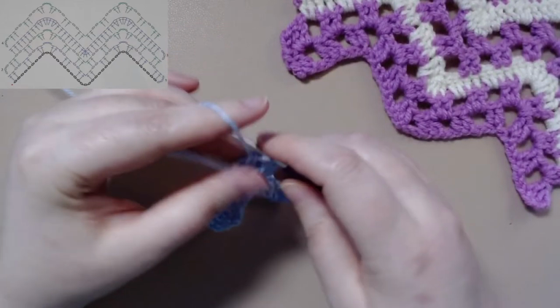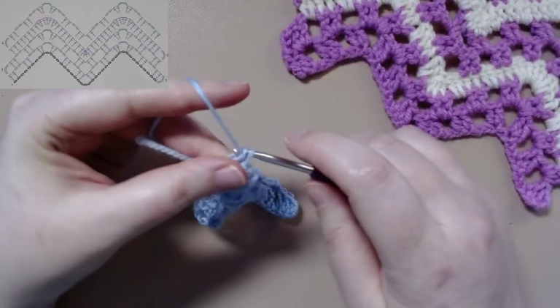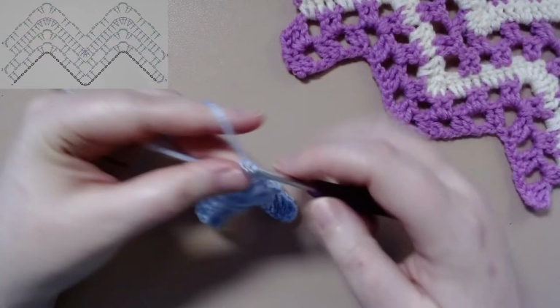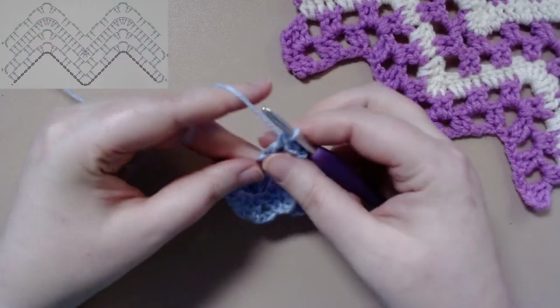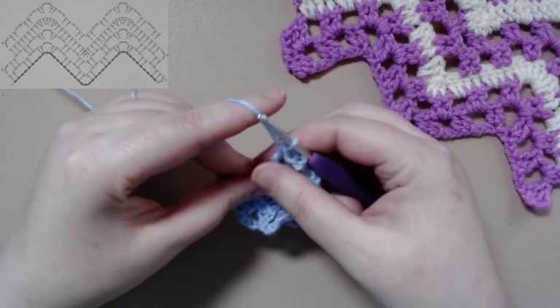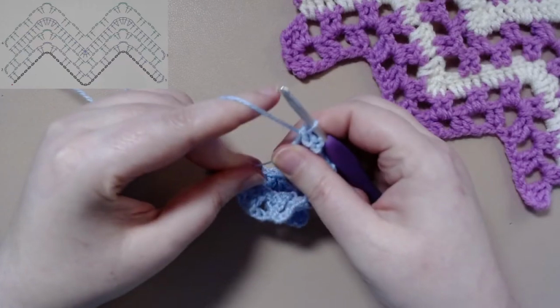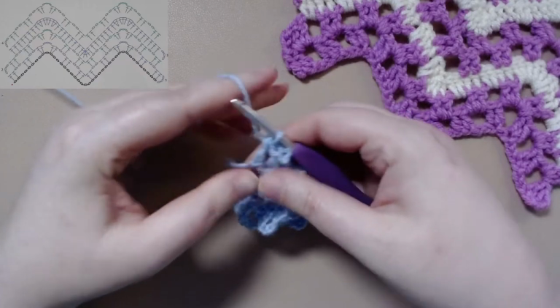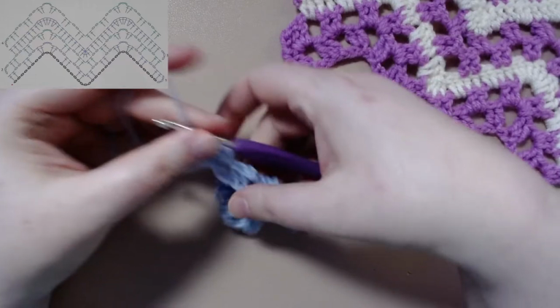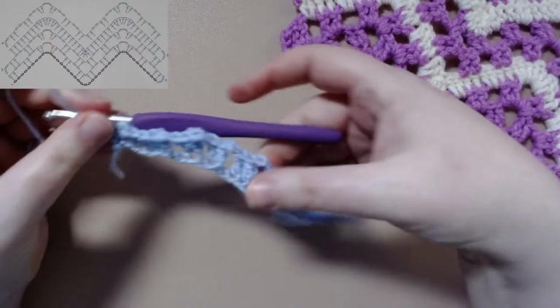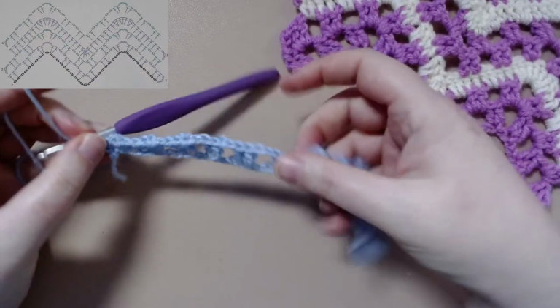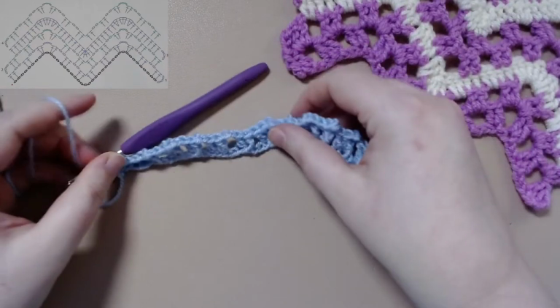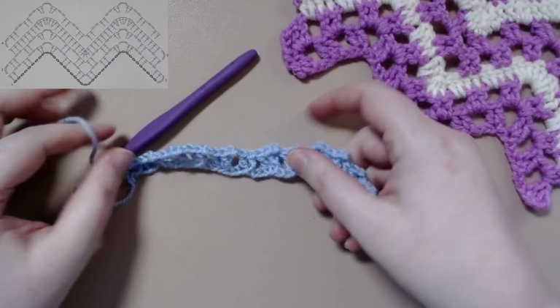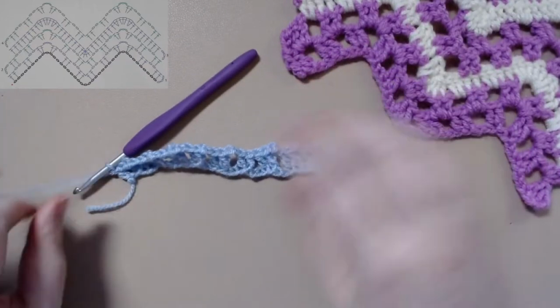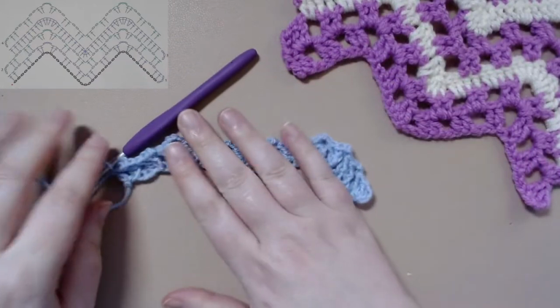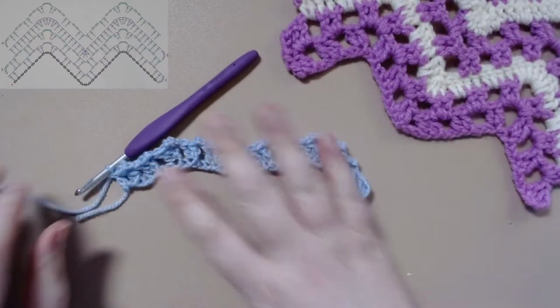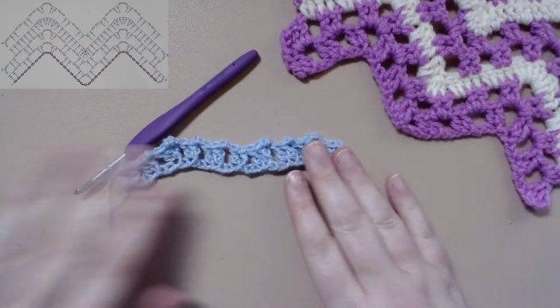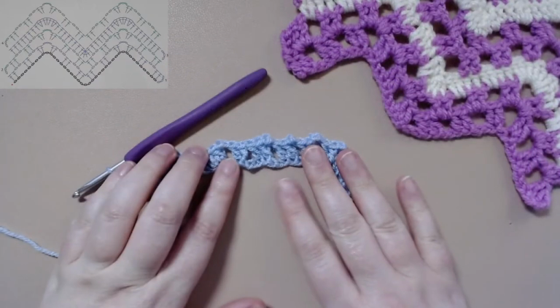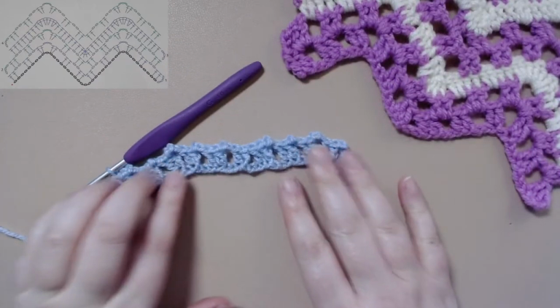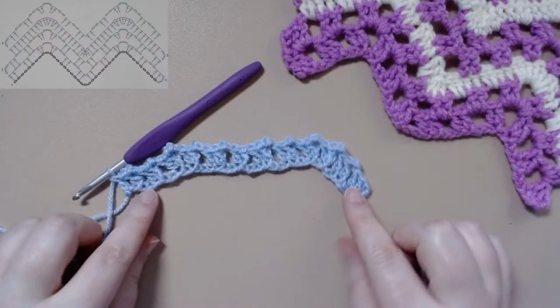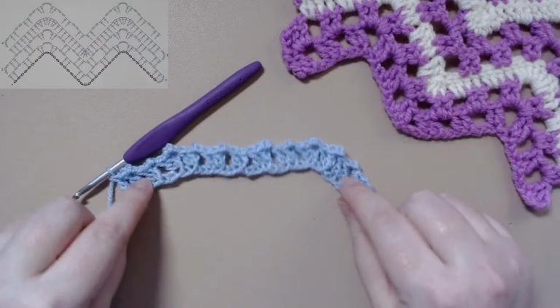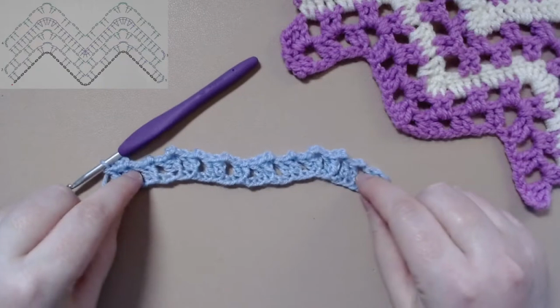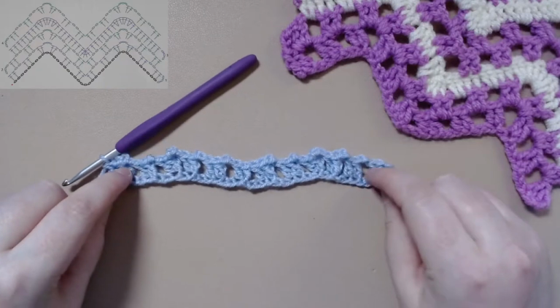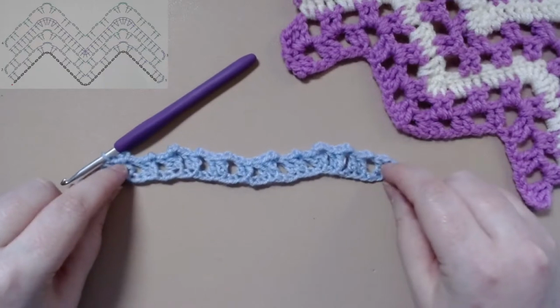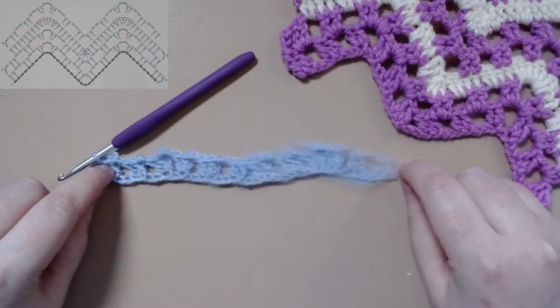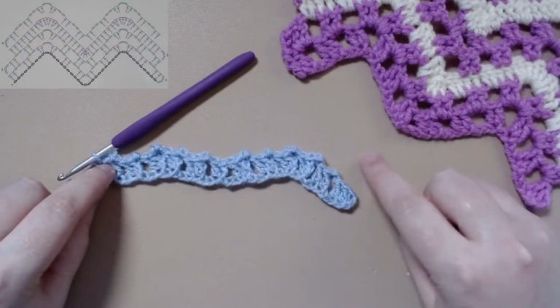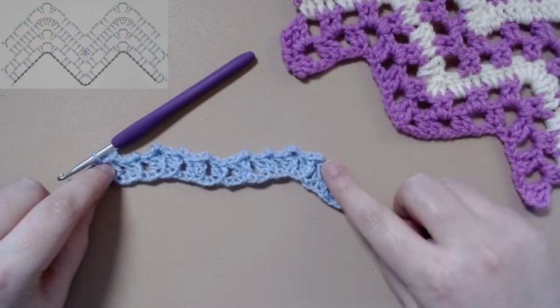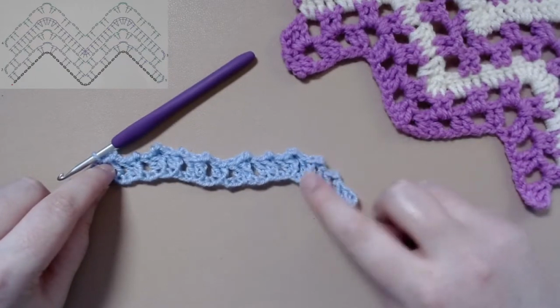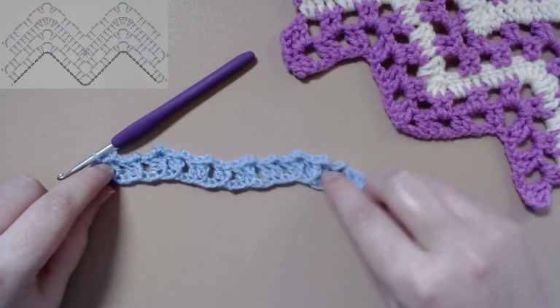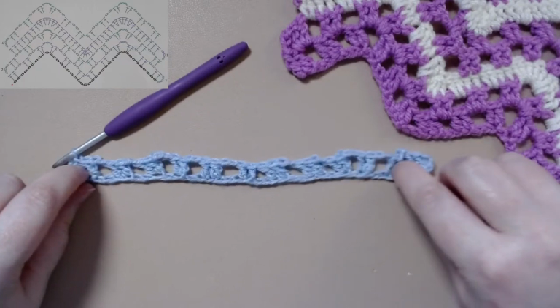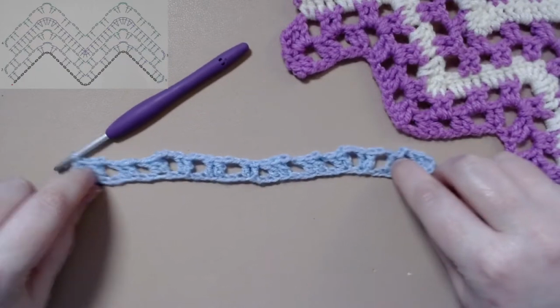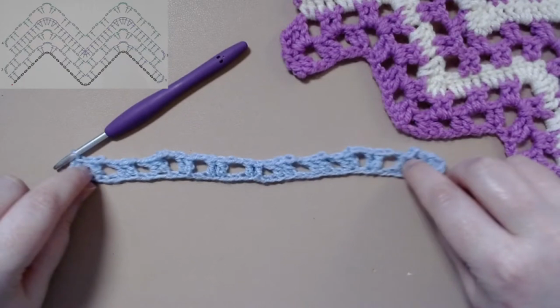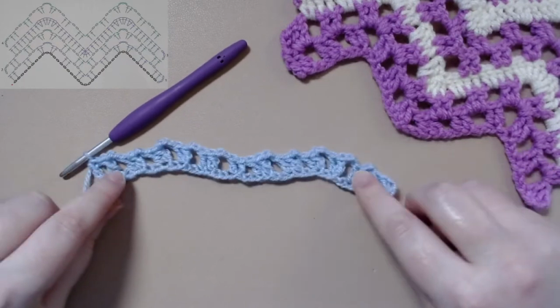And this will finish off the foundation row of row one. It doesn't look like much right now, but as we add, it will start giving that nice, beautiful wave to it.